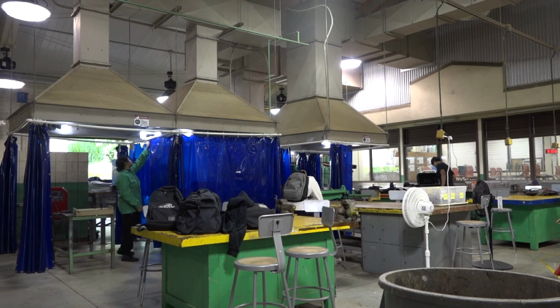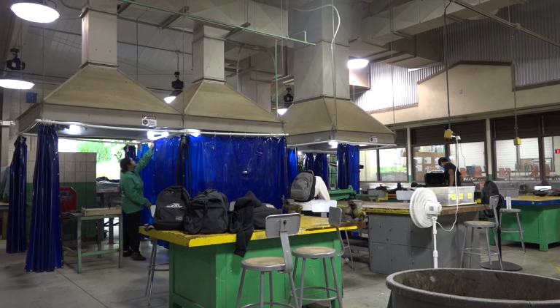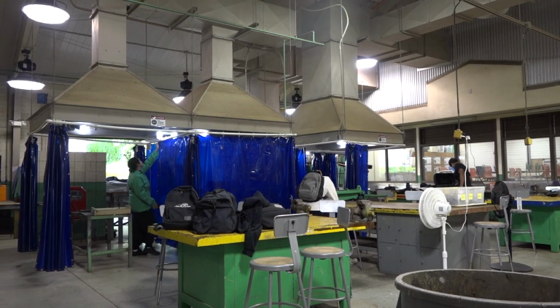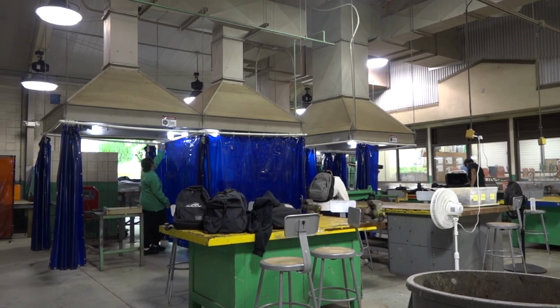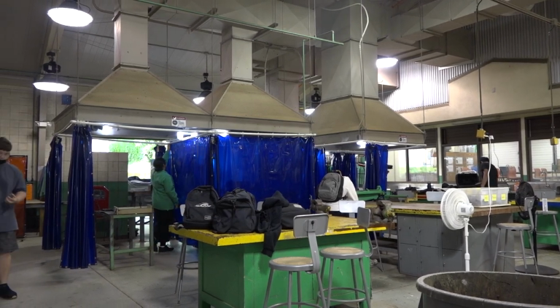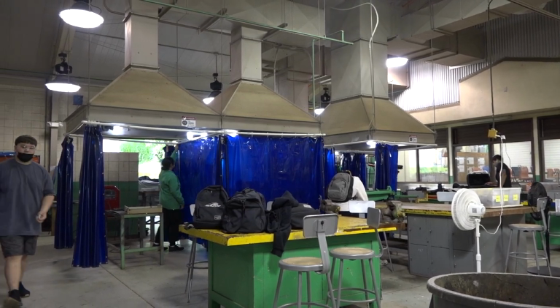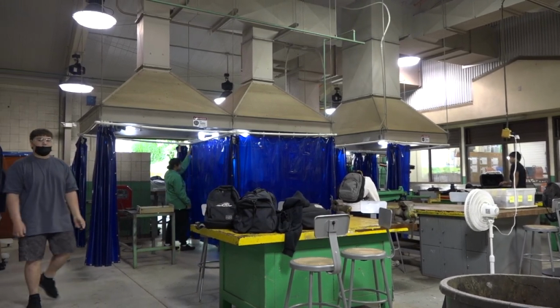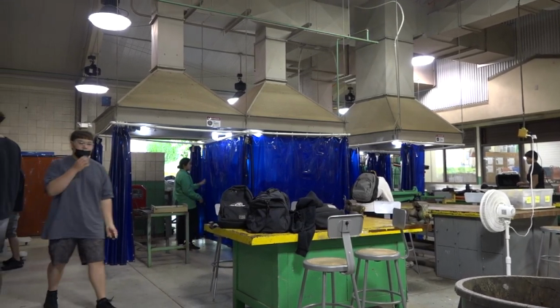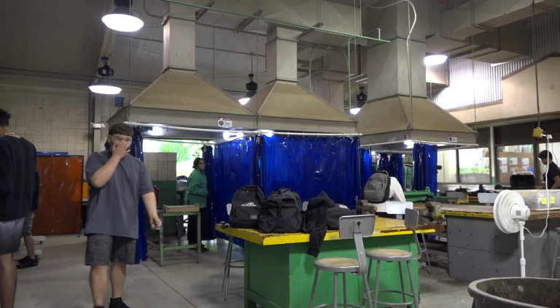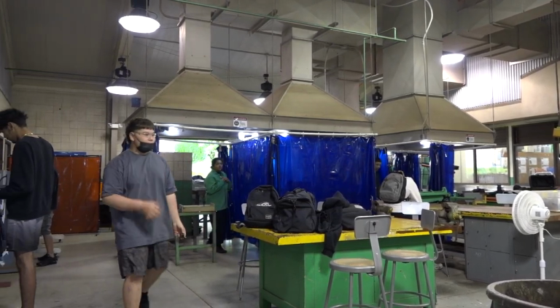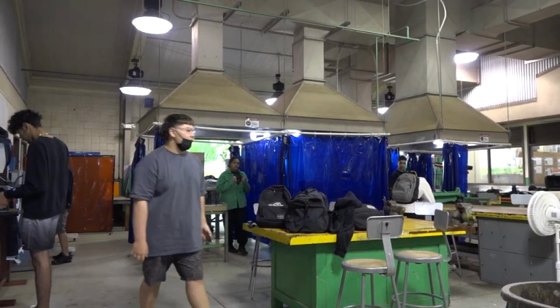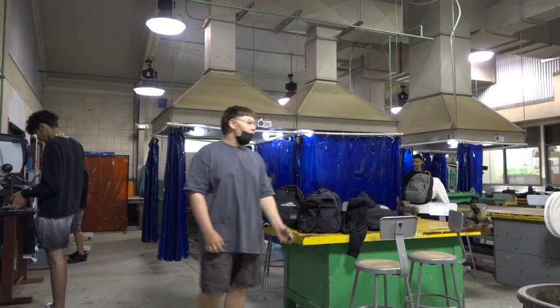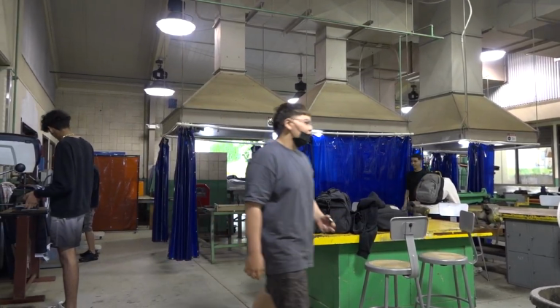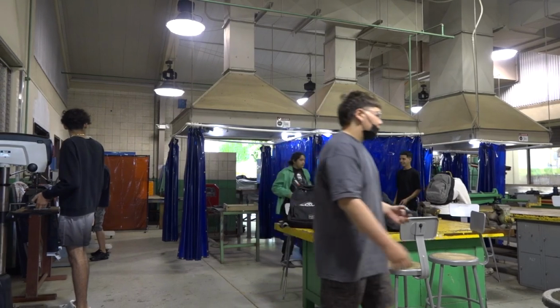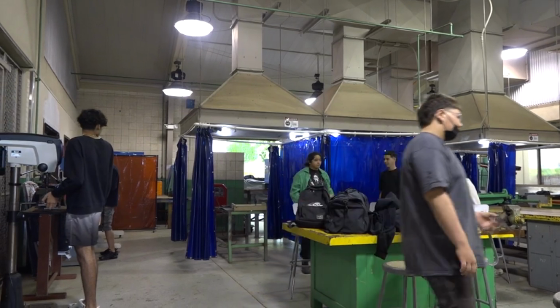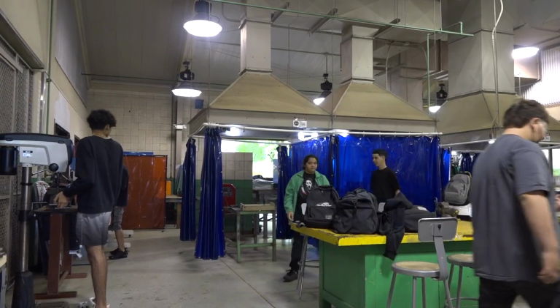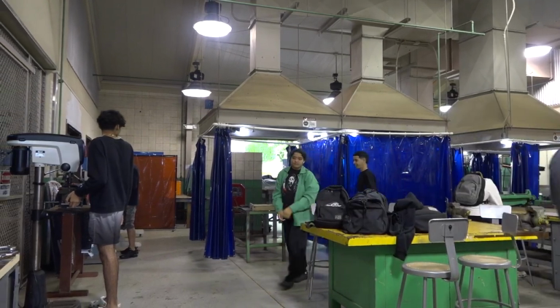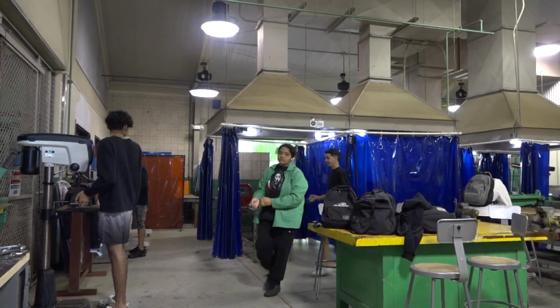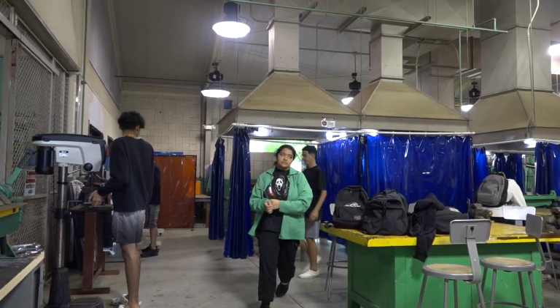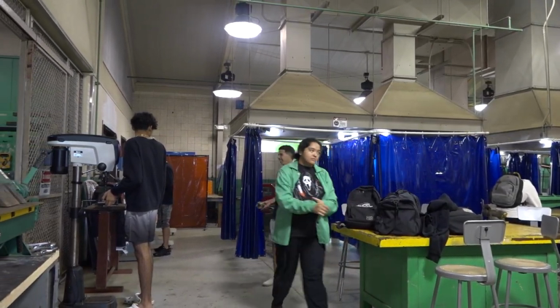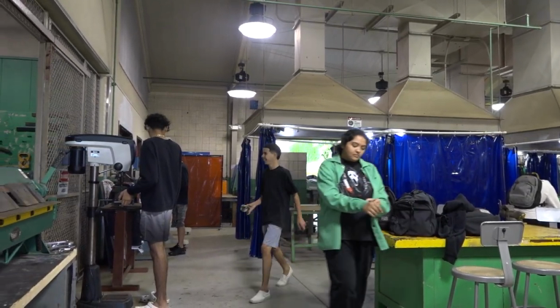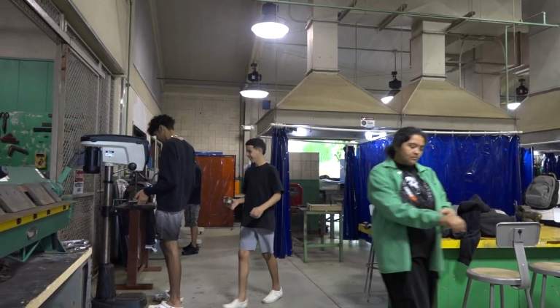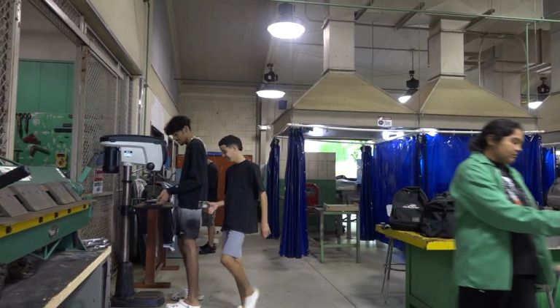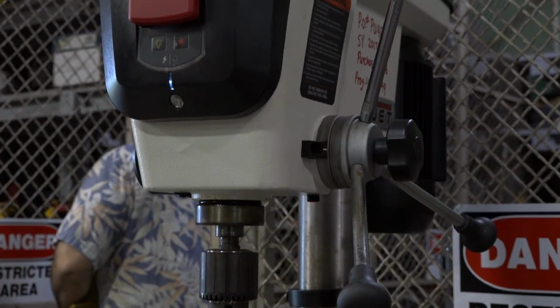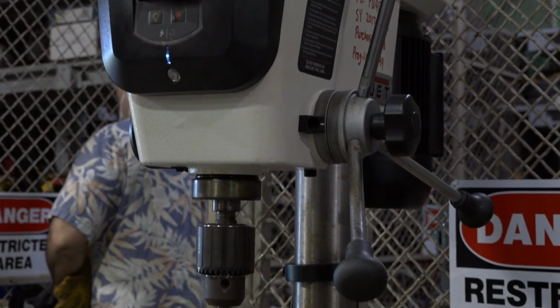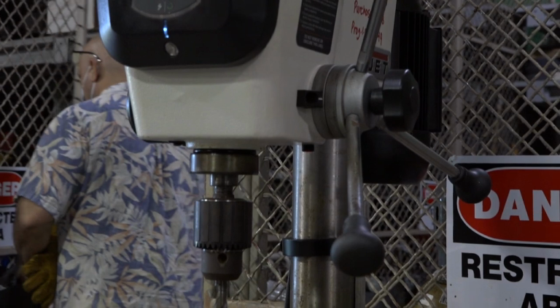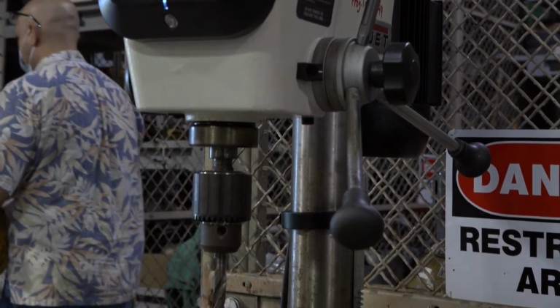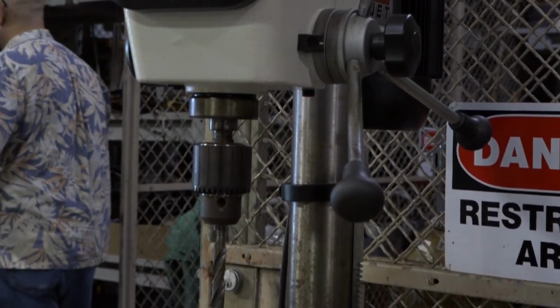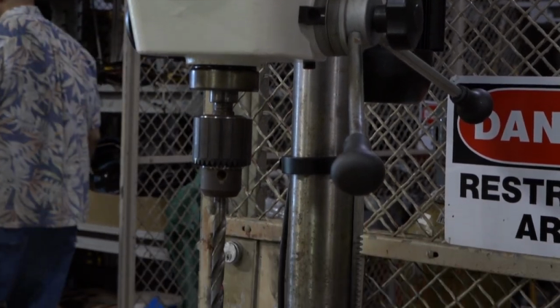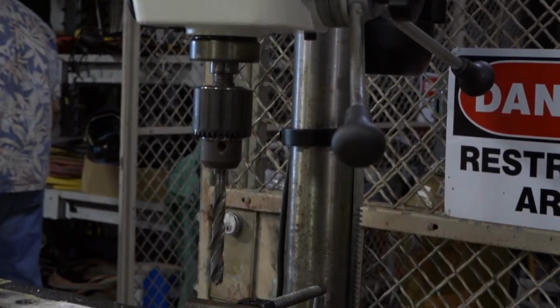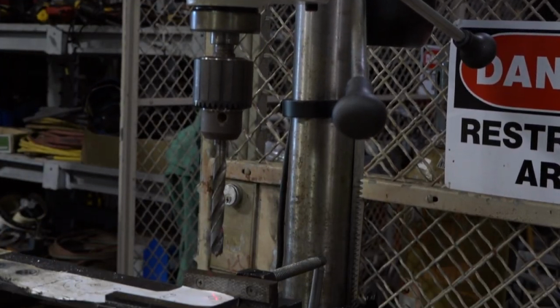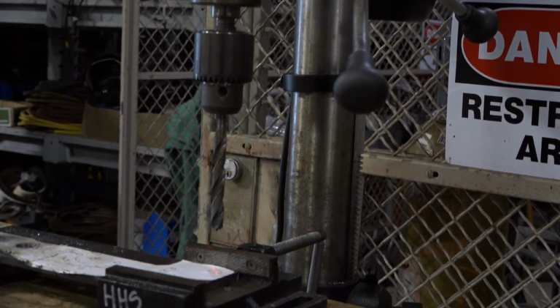Foundations of Manufacturing is an introductory course designed to inform students about careers in advanced manufacturing and related areas, including electronics, welding, automation, robotics, and motor and logic controls.